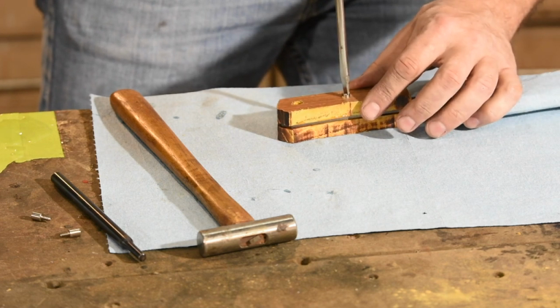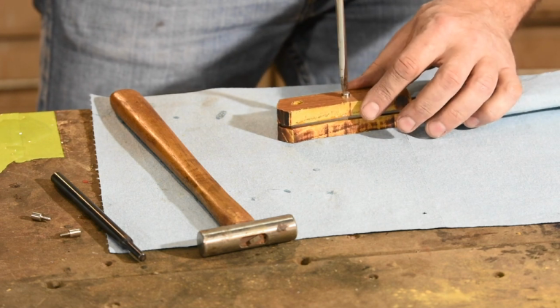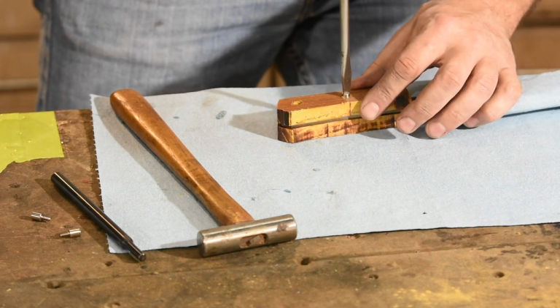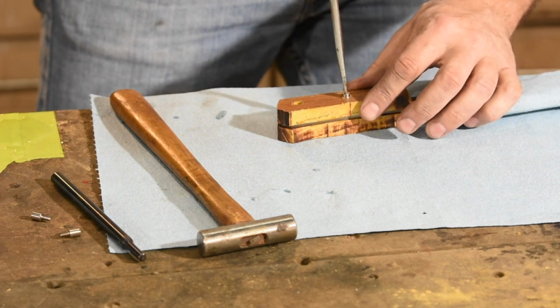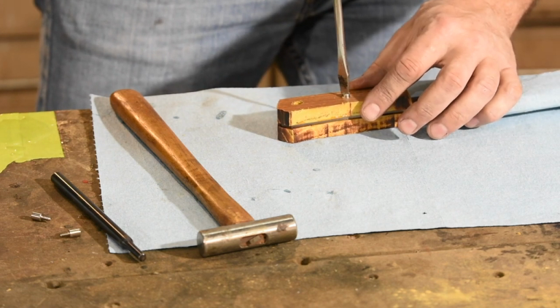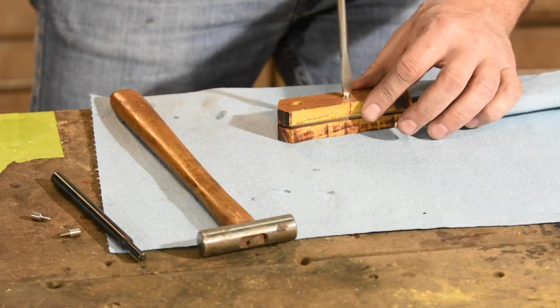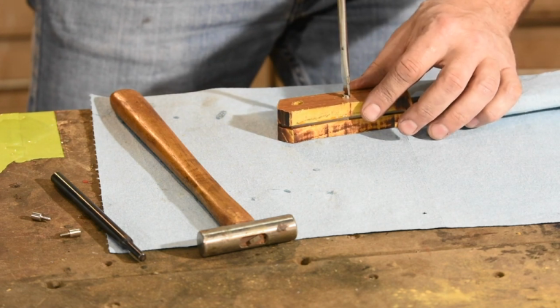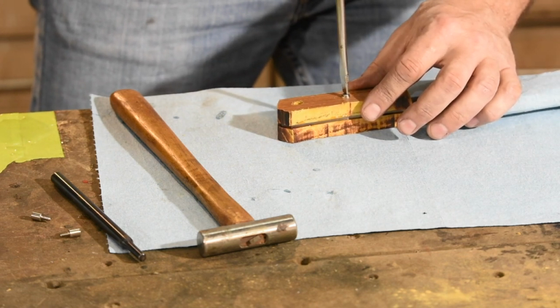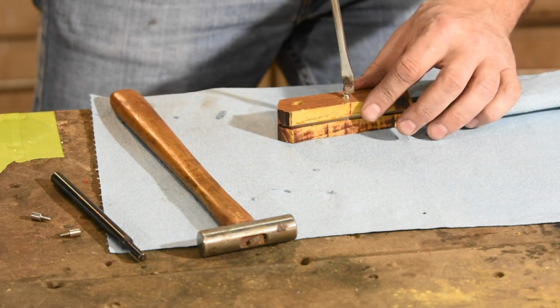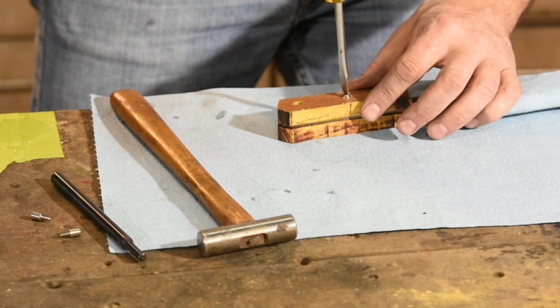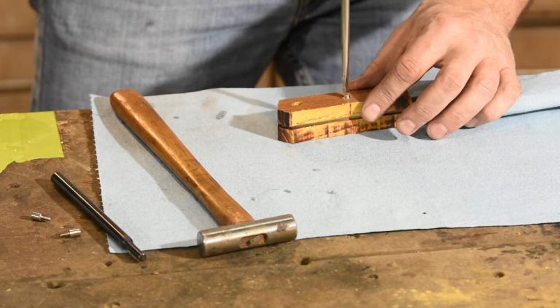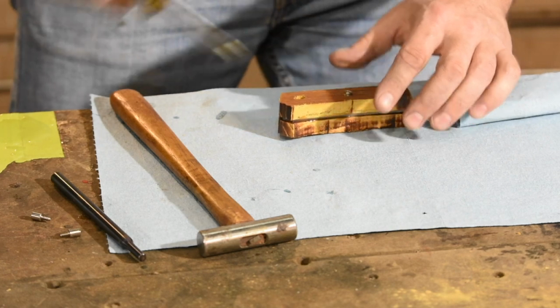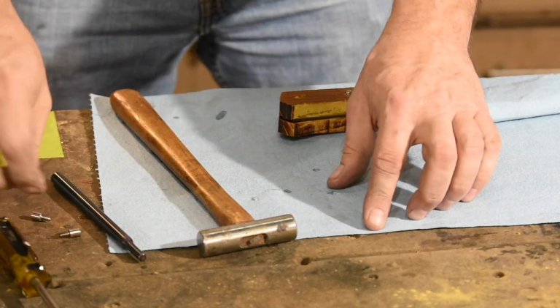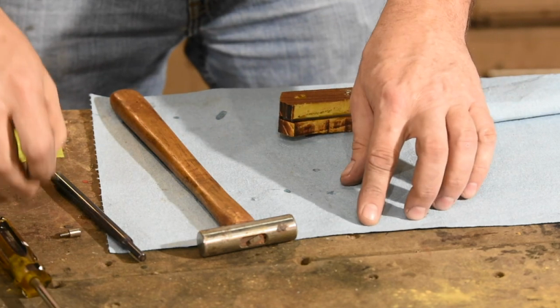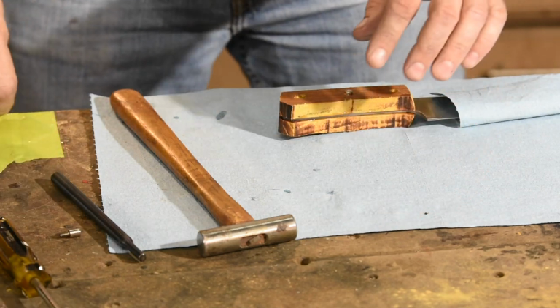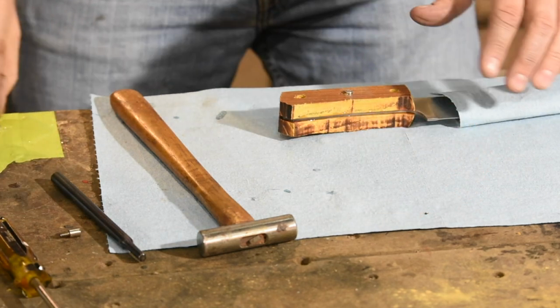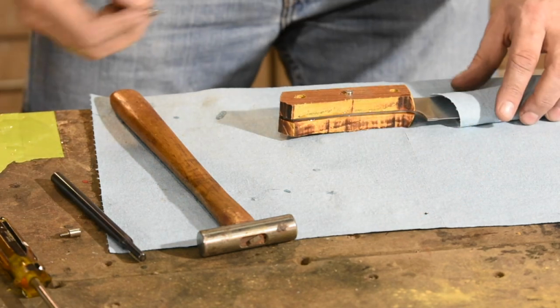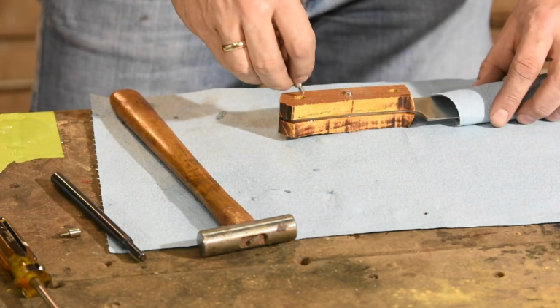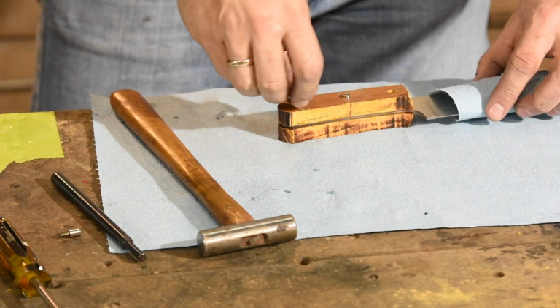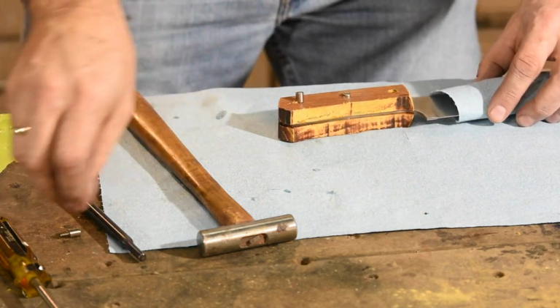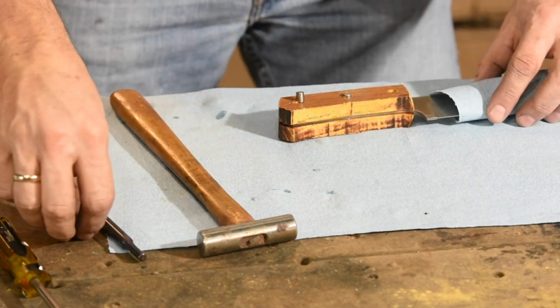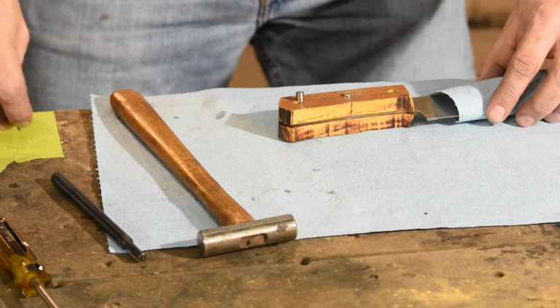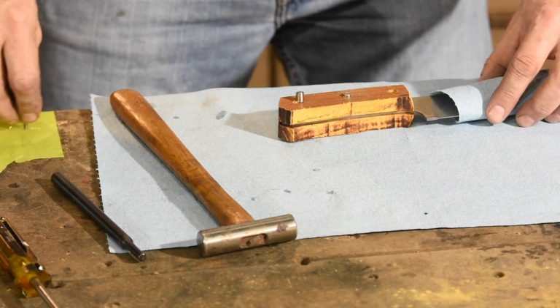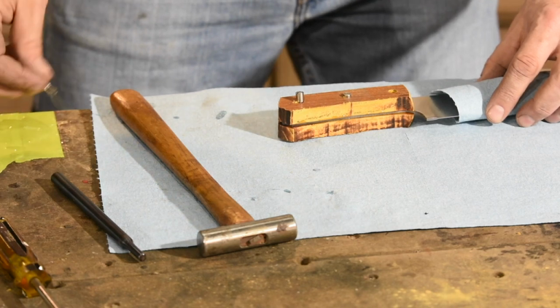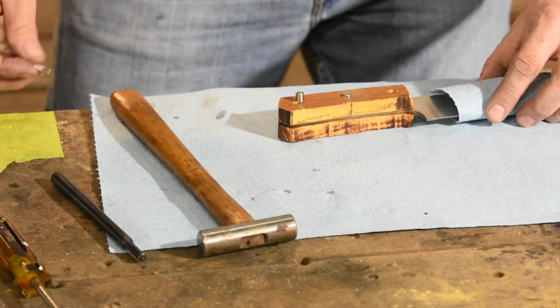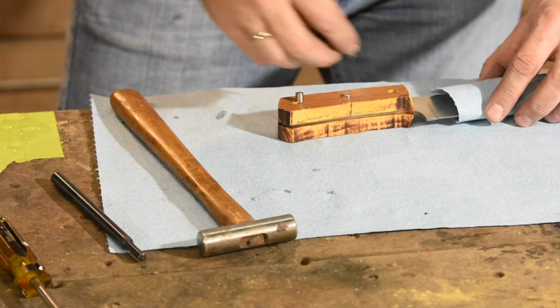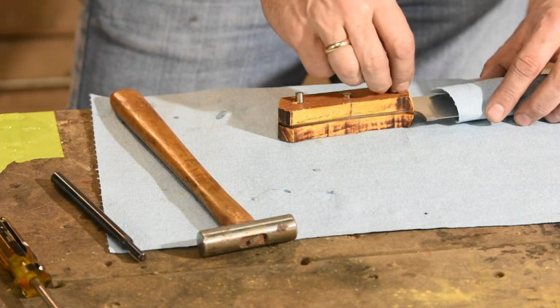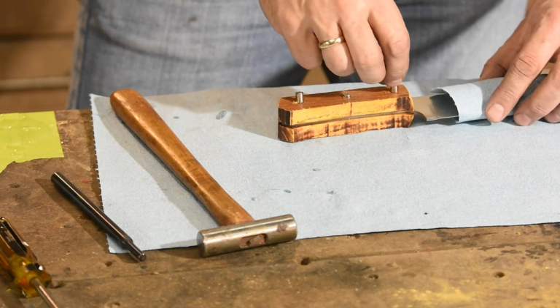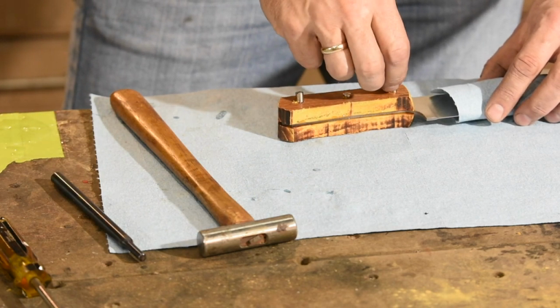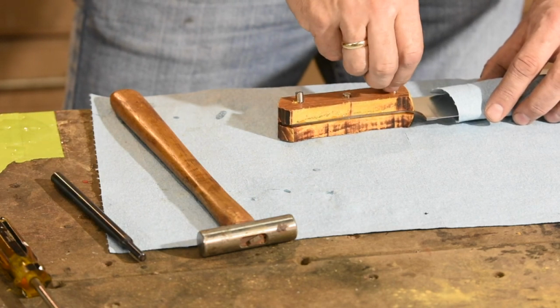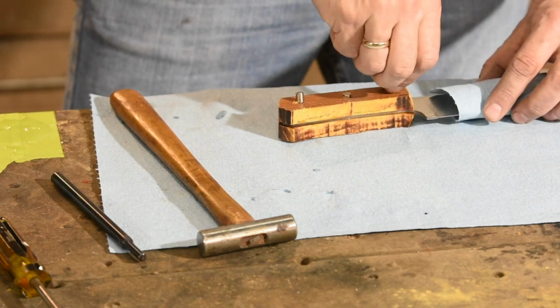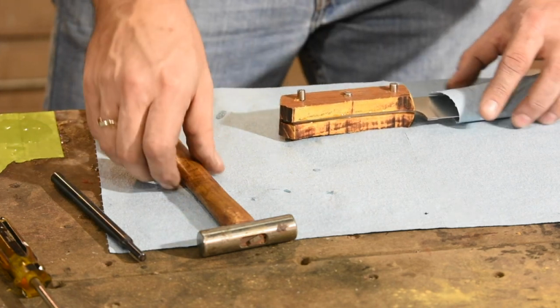Don't do like I did and forget to keep a second screwdriver handy. Corby fasteners work best when you tighten them on both sides using two screwdrivers. It worked out fine with one, but you're better off with two.